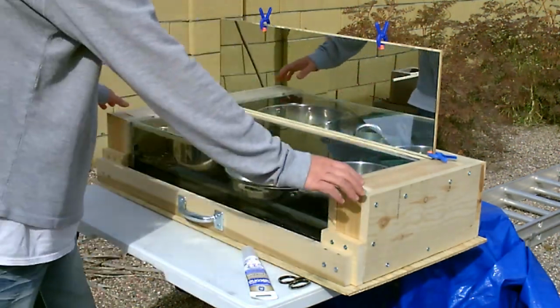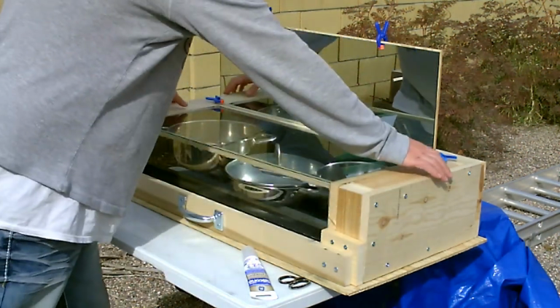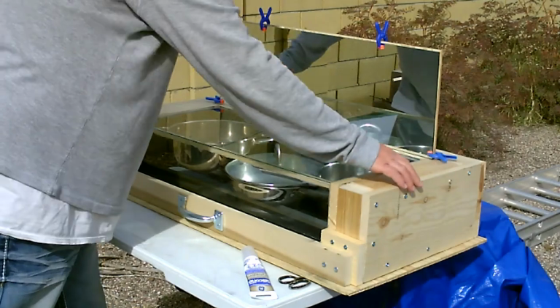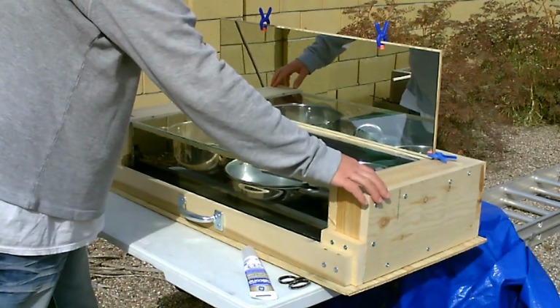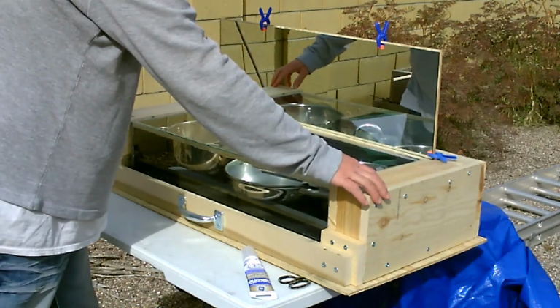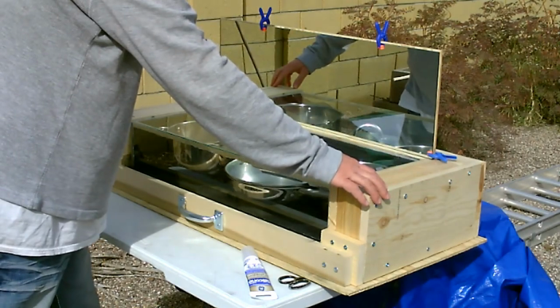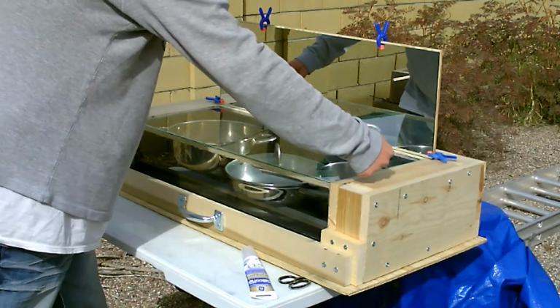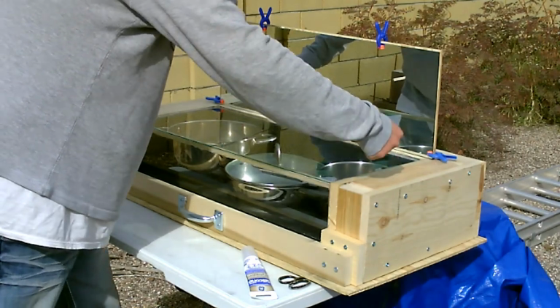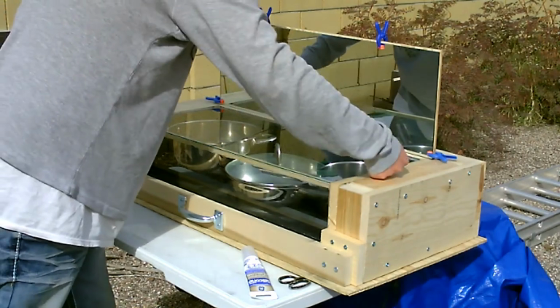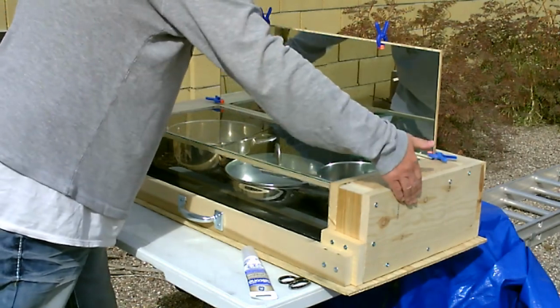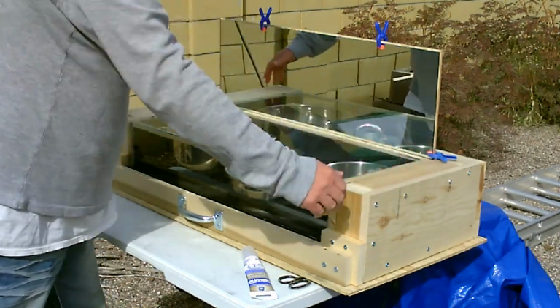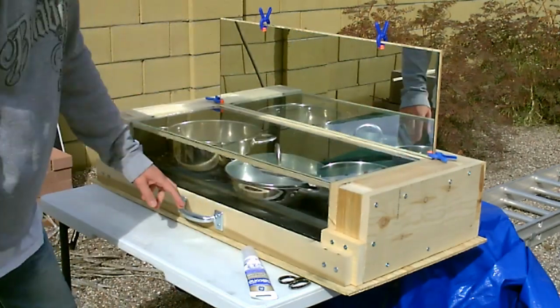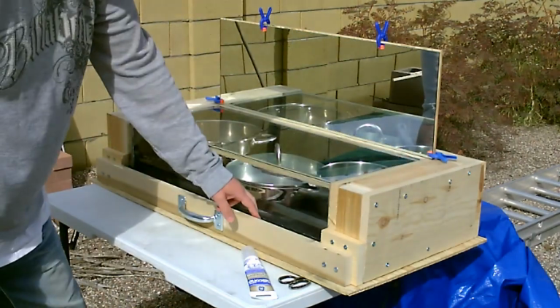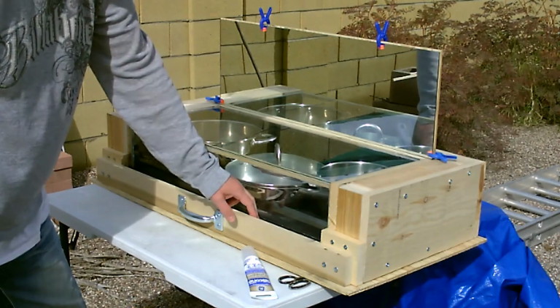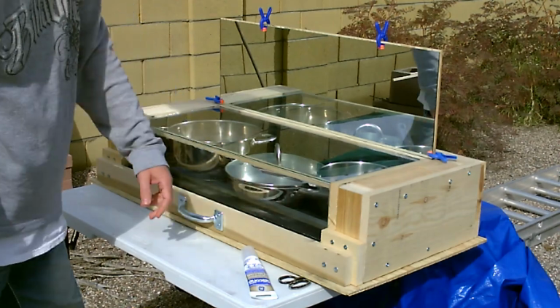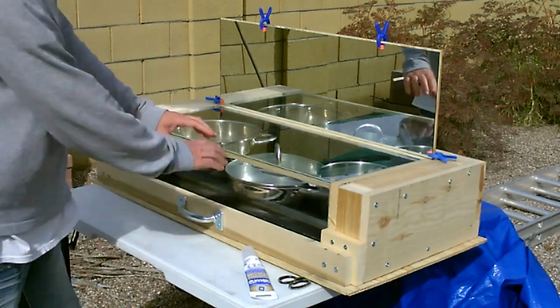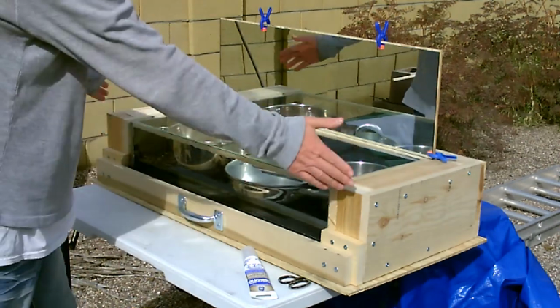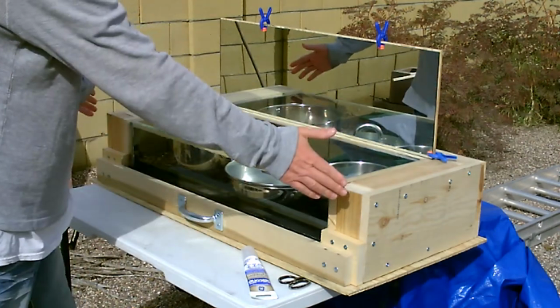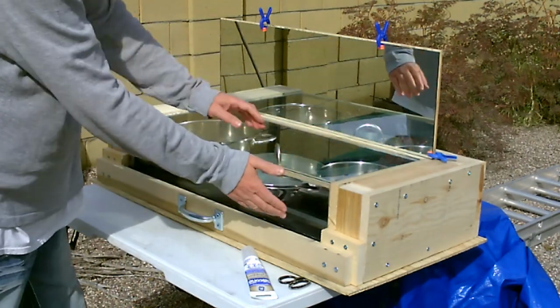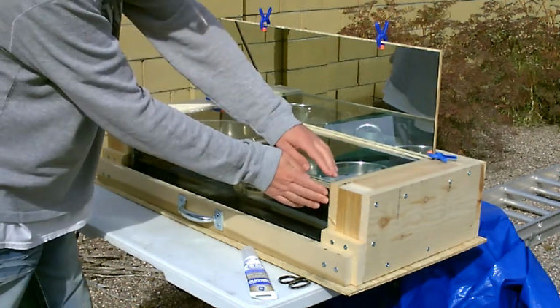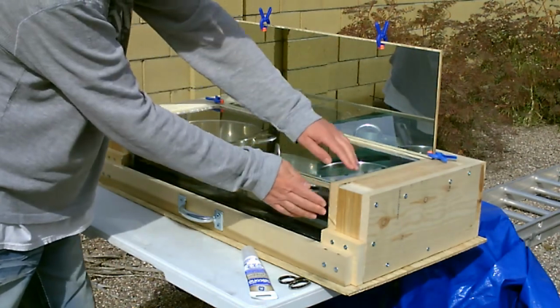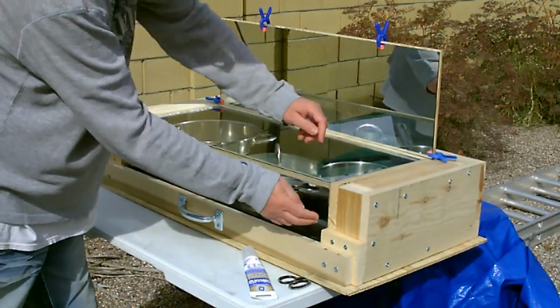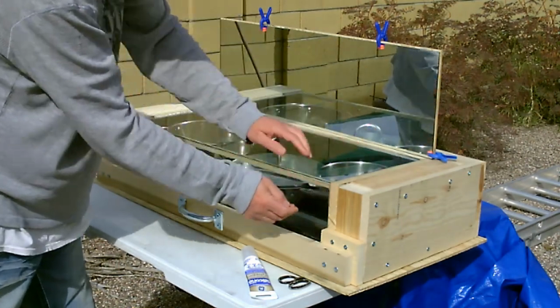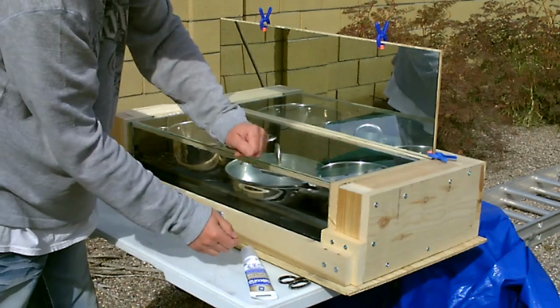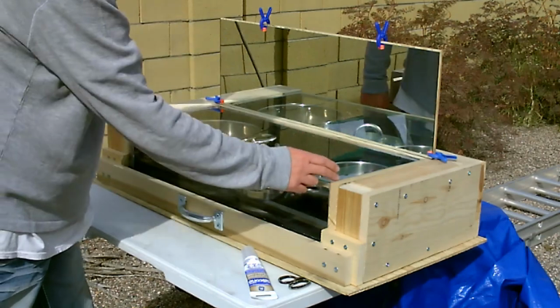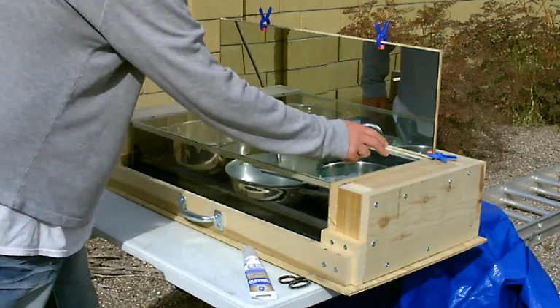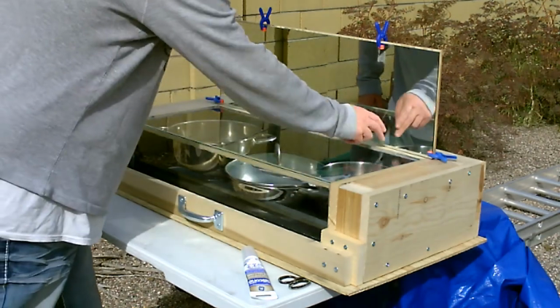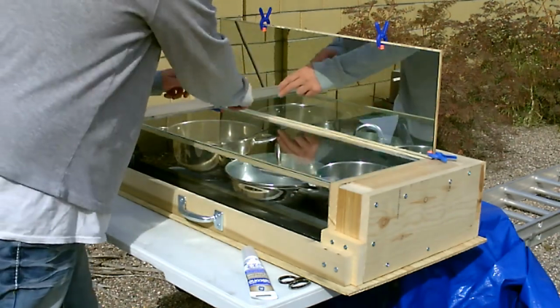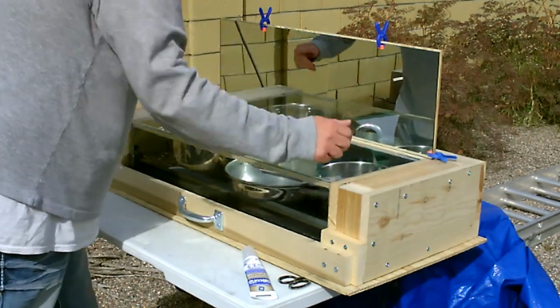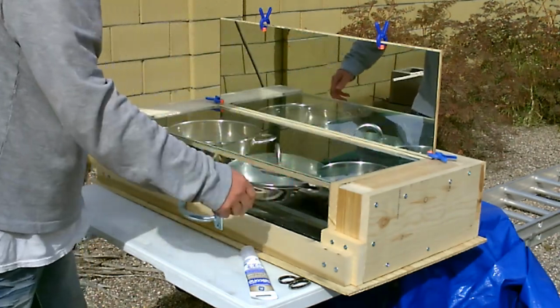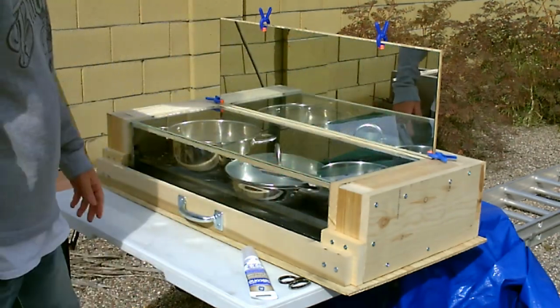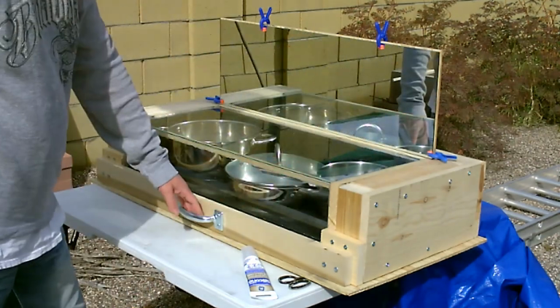I stuffed these channels full with the green fiber insulation as tightly as I could get it, then jammed those on. There's also insulation on the bottom panel, so it's insulated all around. Then the glass is permanently installed both on the front and the top with the food-safe caulk all the way around - good up to 500 degrees.